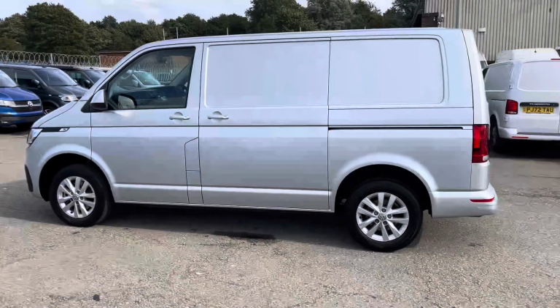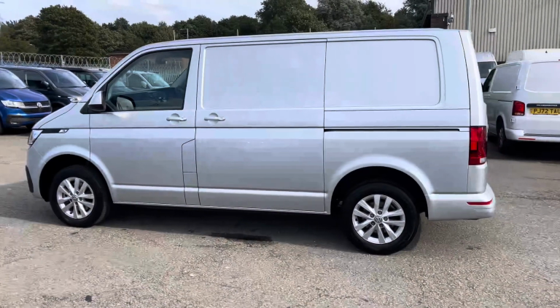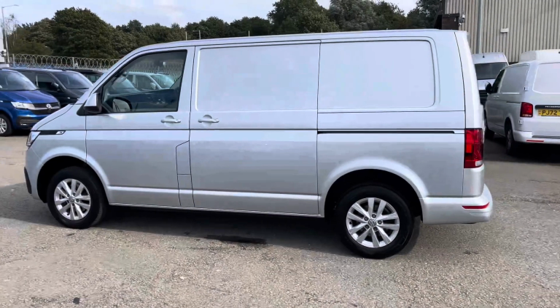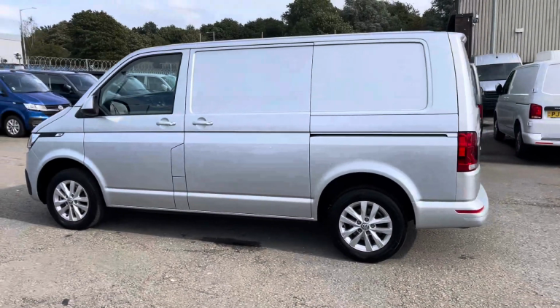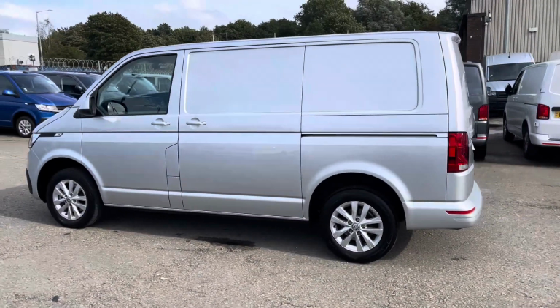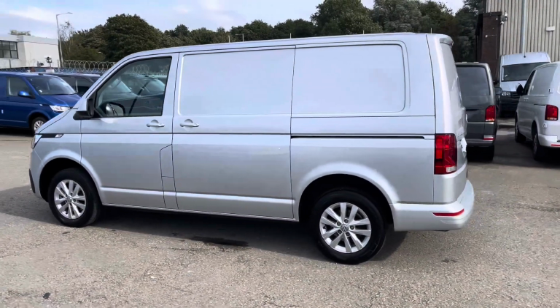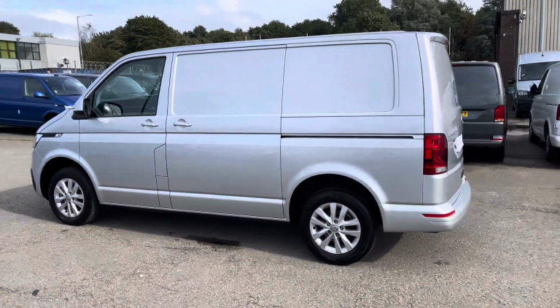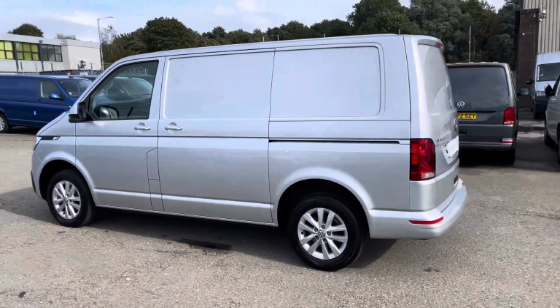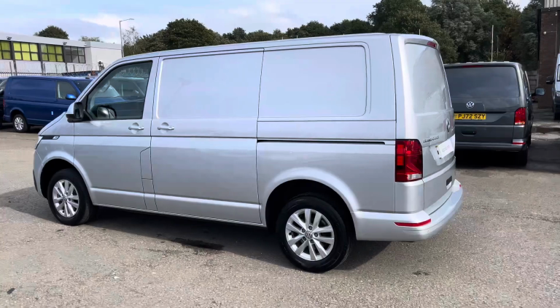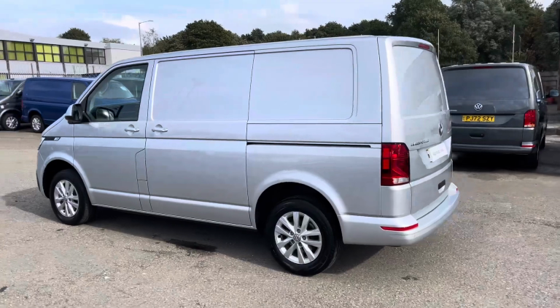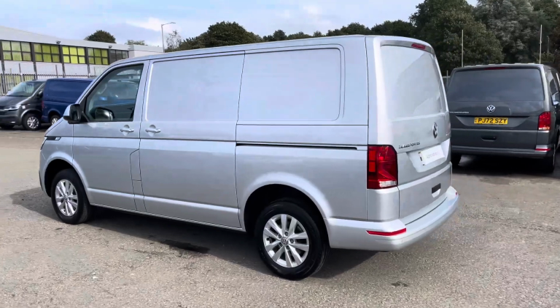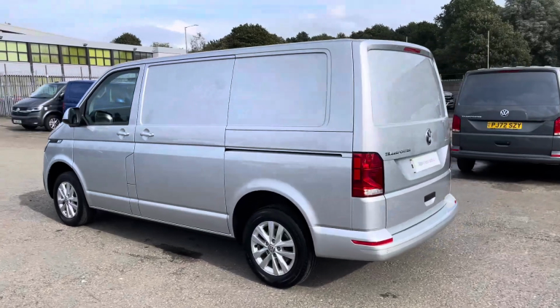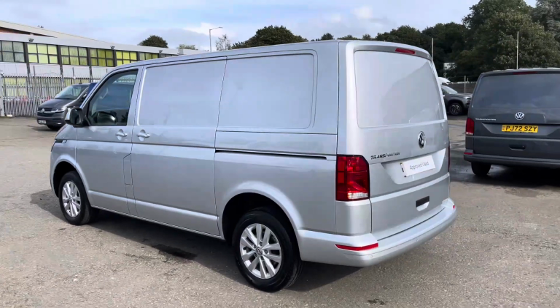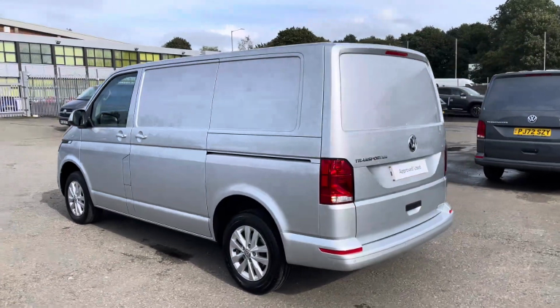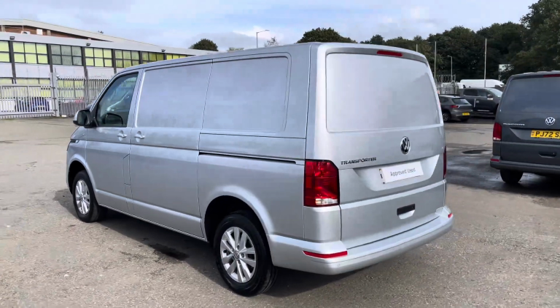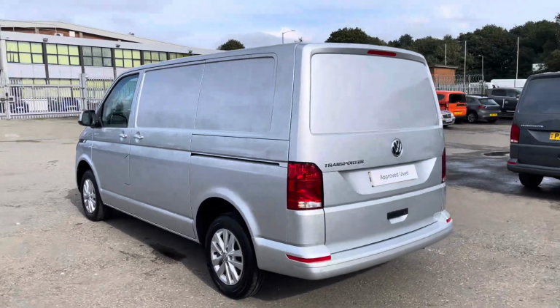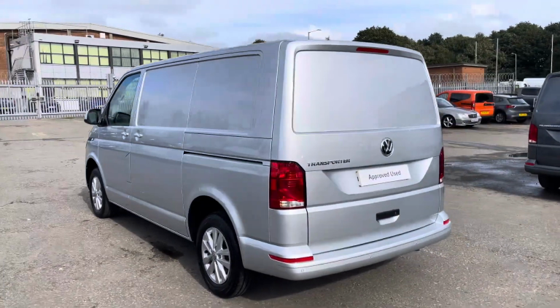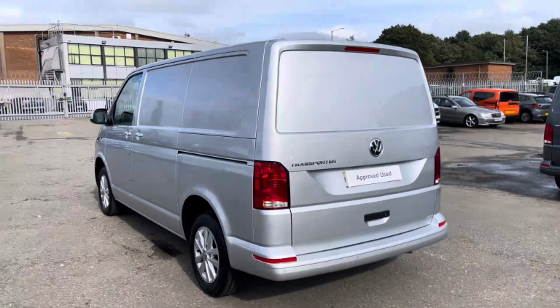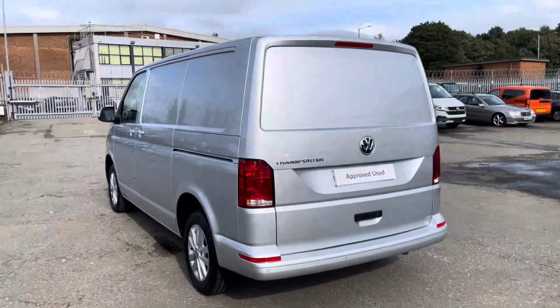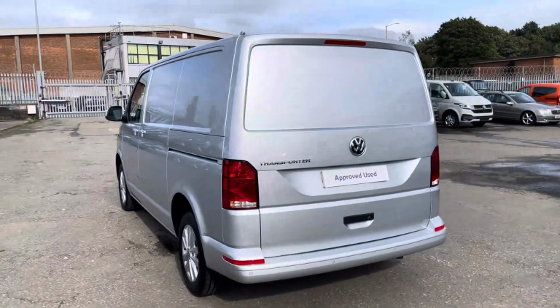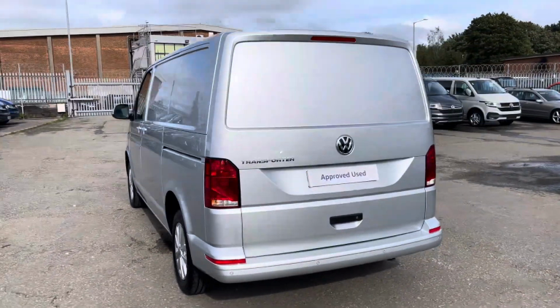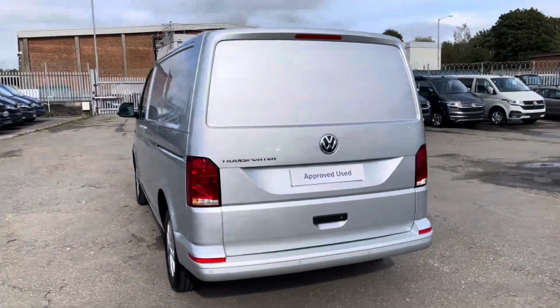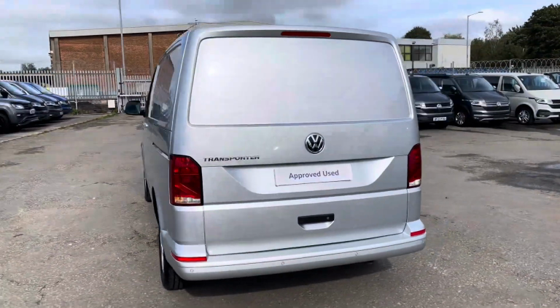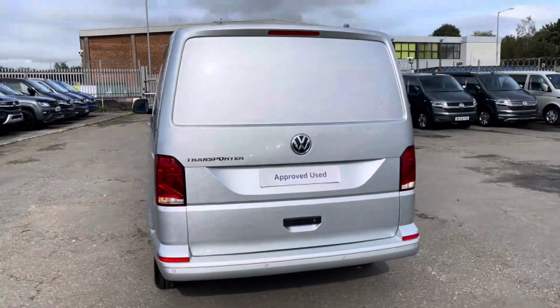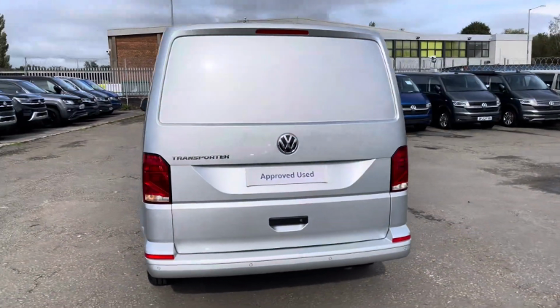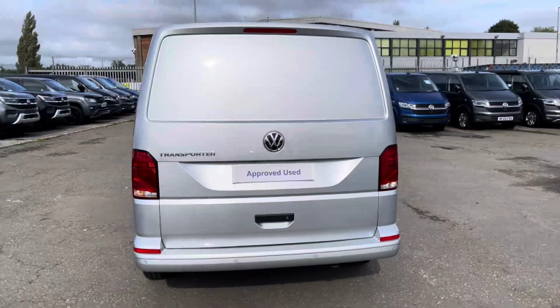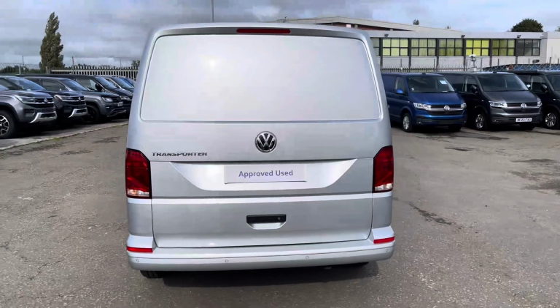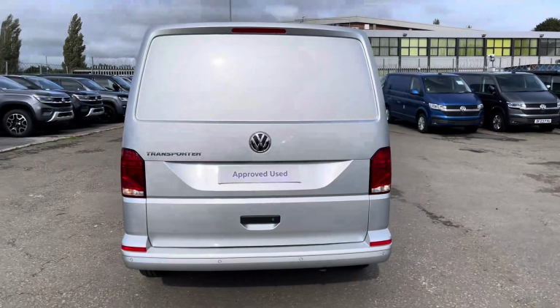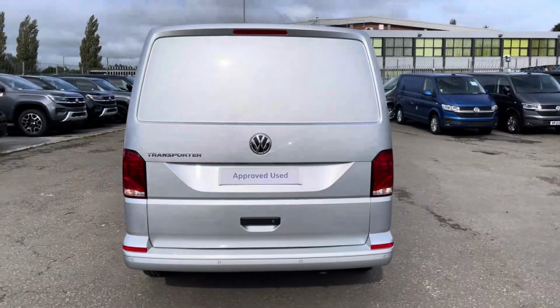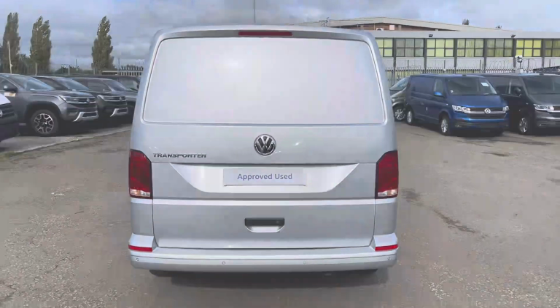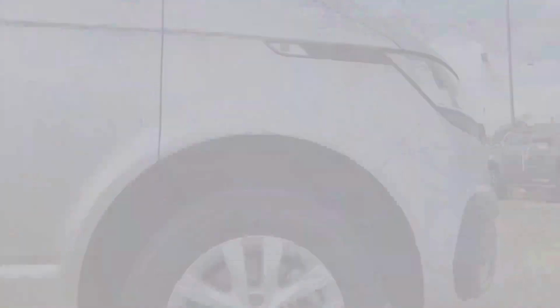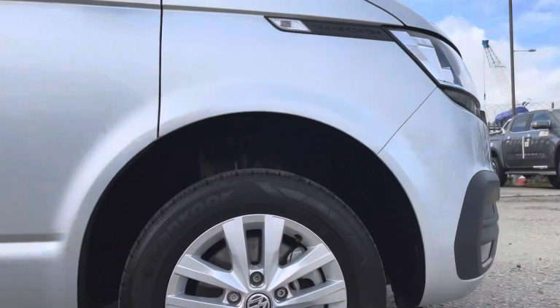This is a 2 litre diesel engine with 150 PS power output. This vehicle also comes with a minimum of 1 year's manufacturer's warranty, 1 year's roadside assistance and much more.